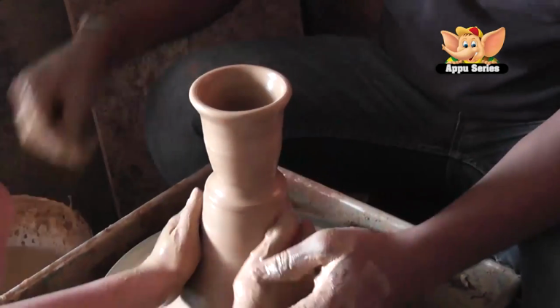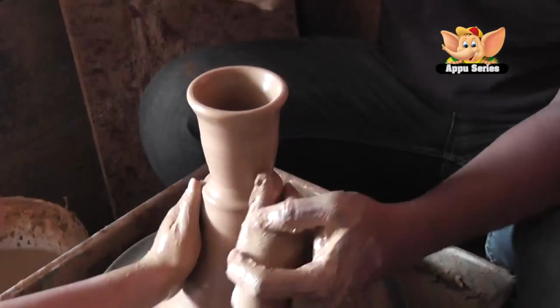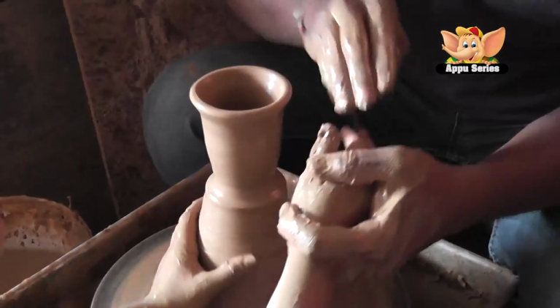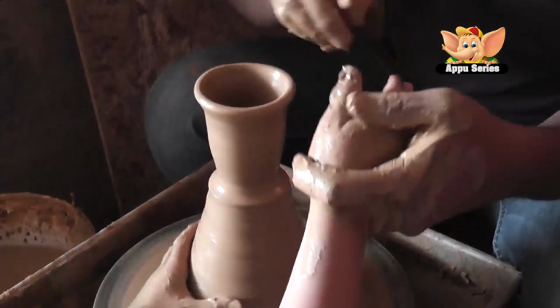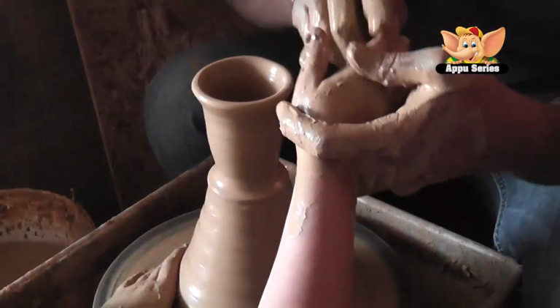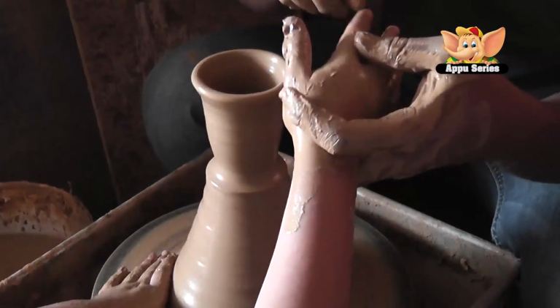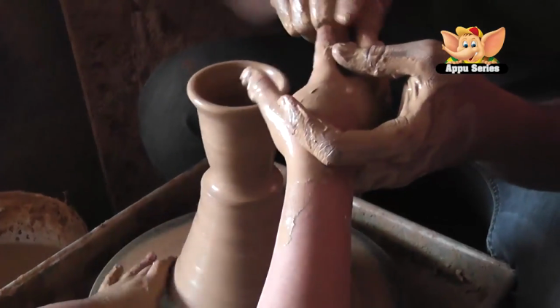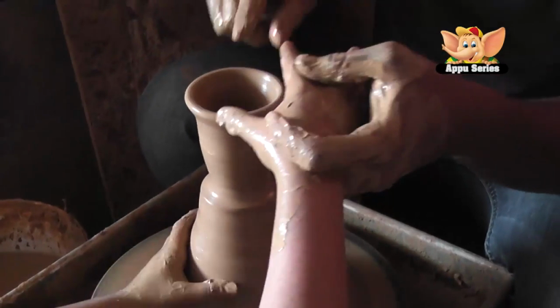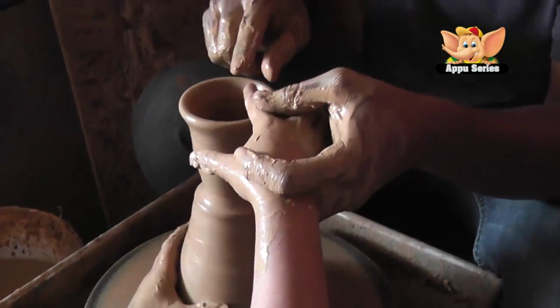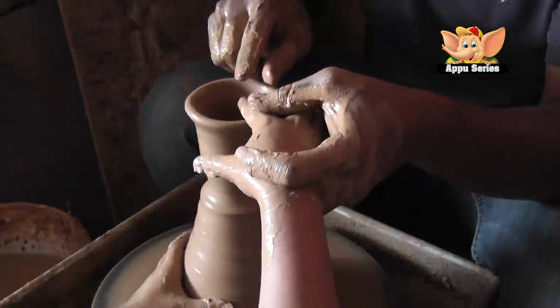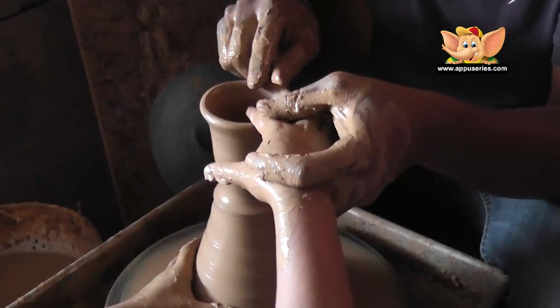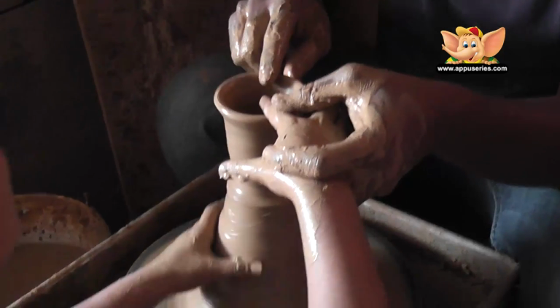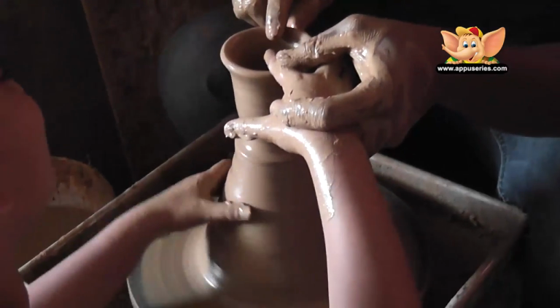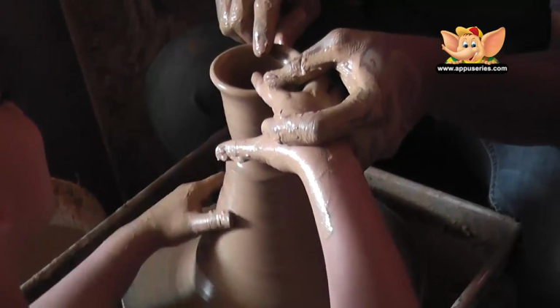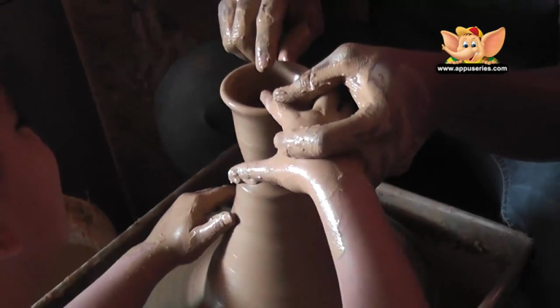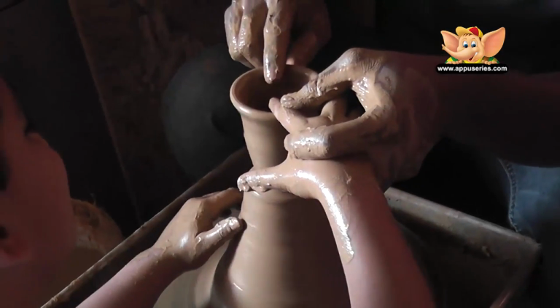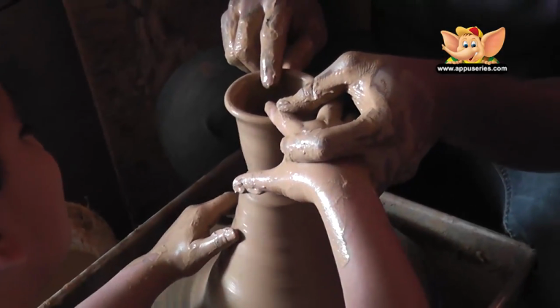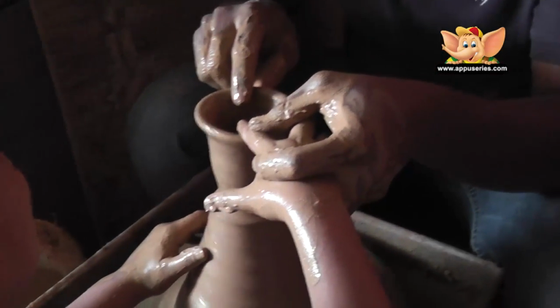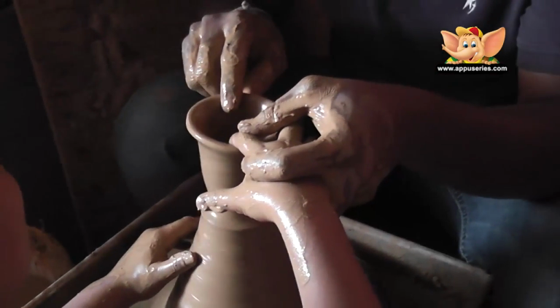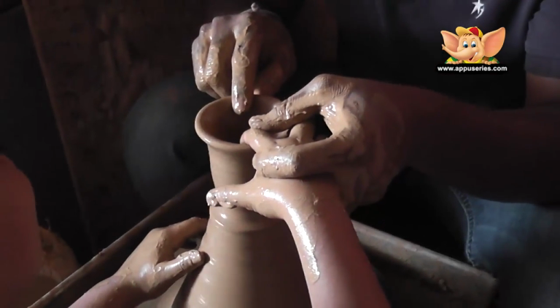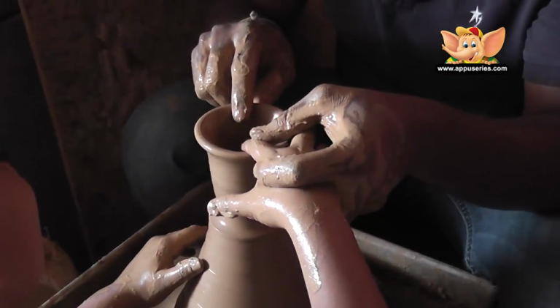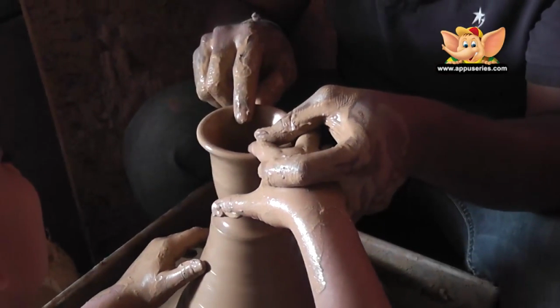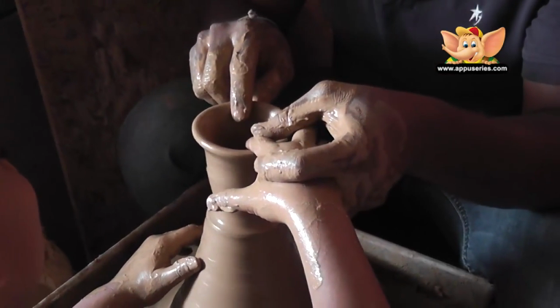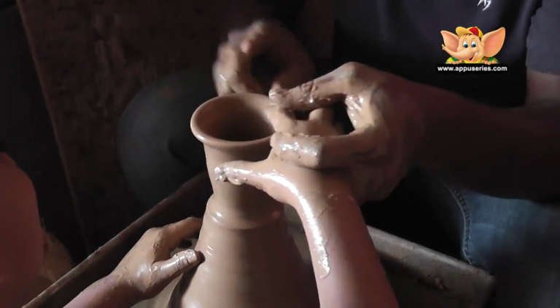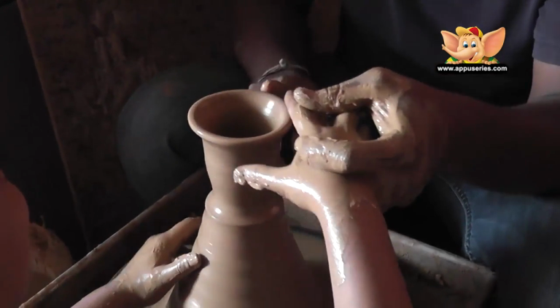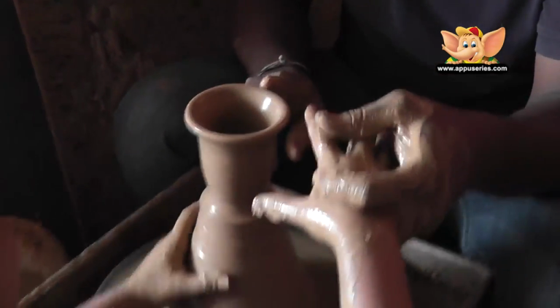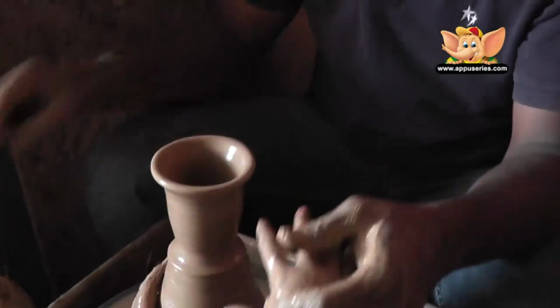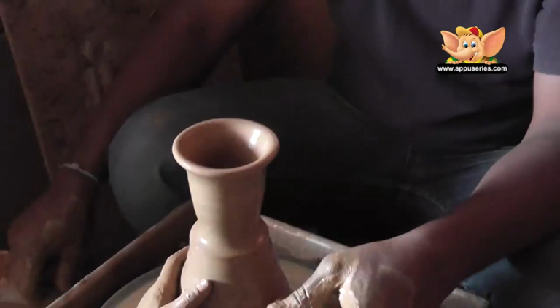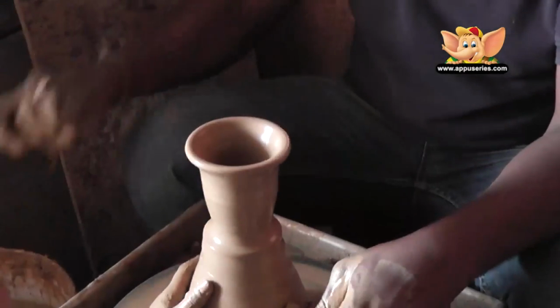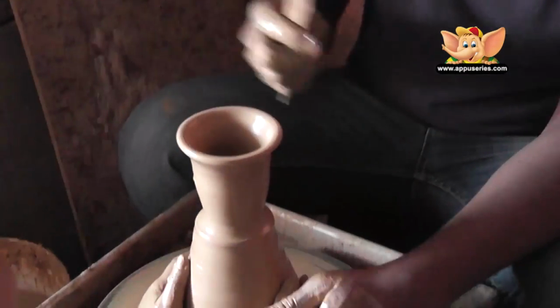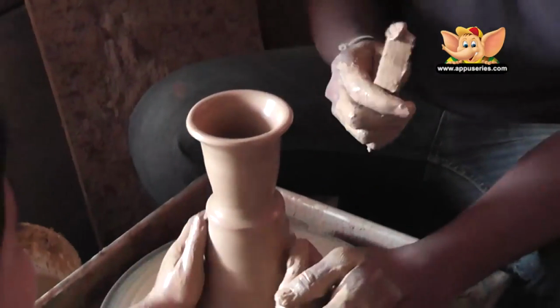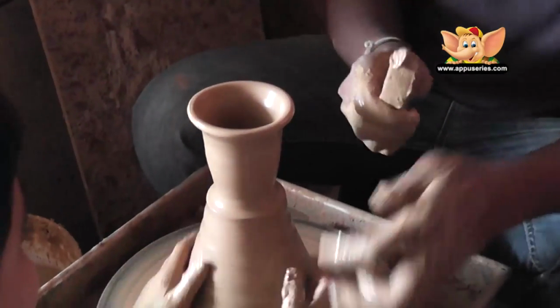We have two fingers. Let's go. Okay. Oh, let's go.